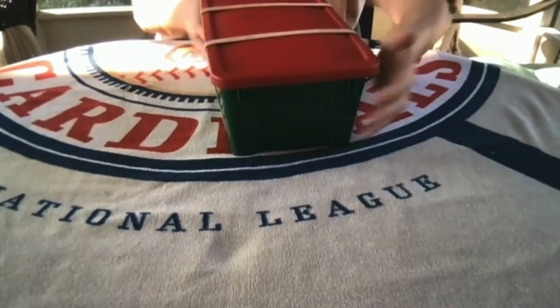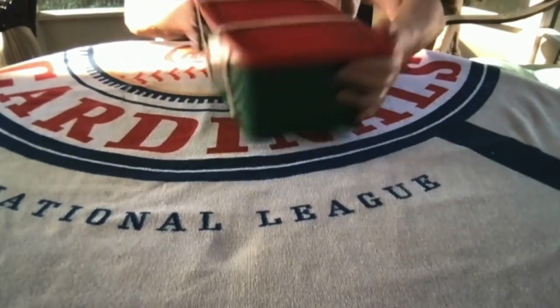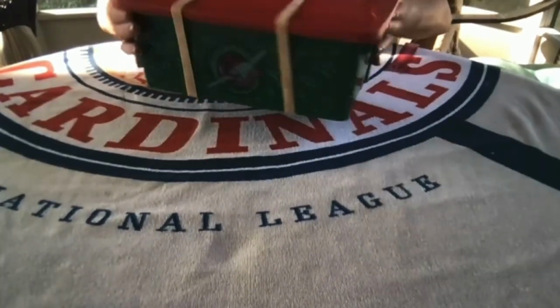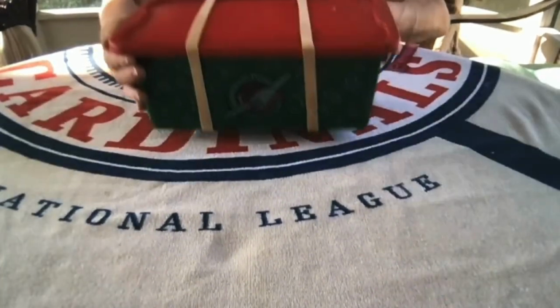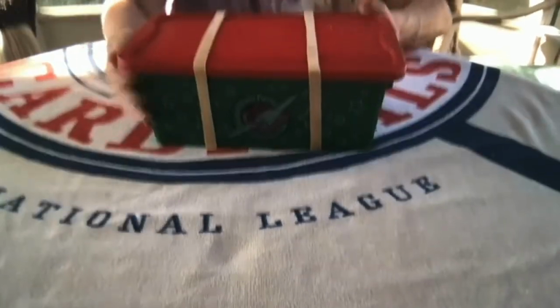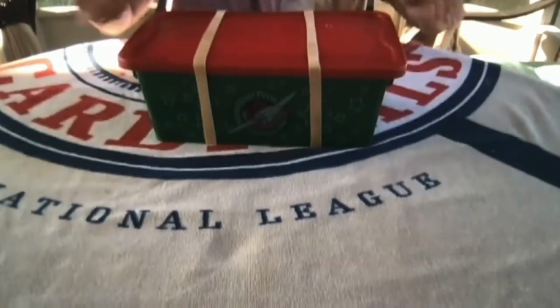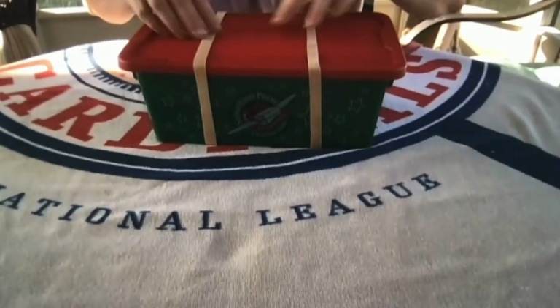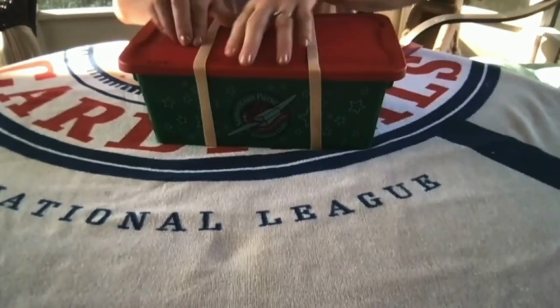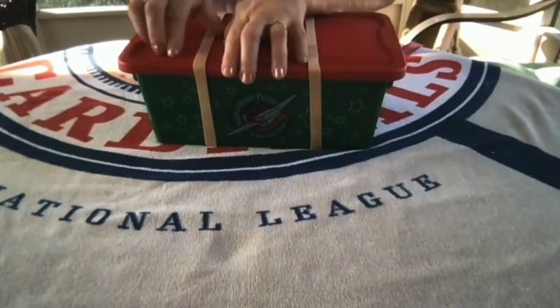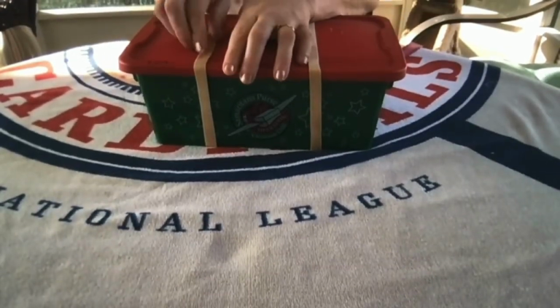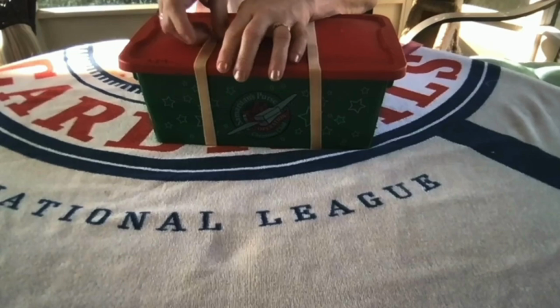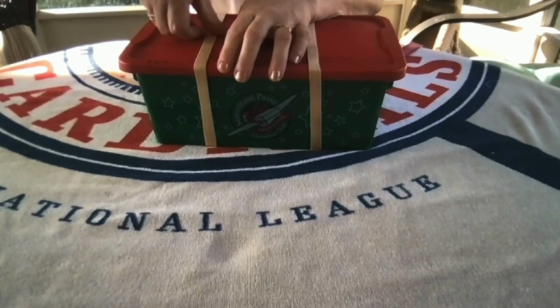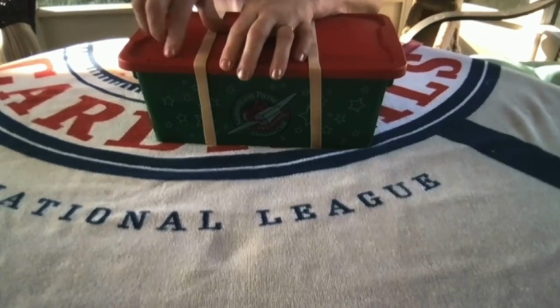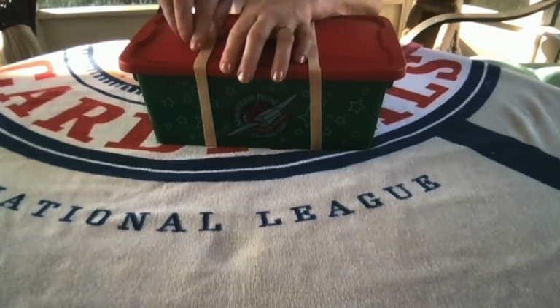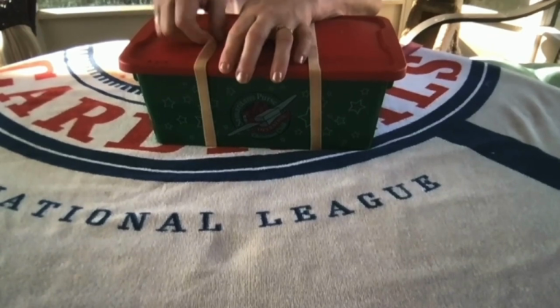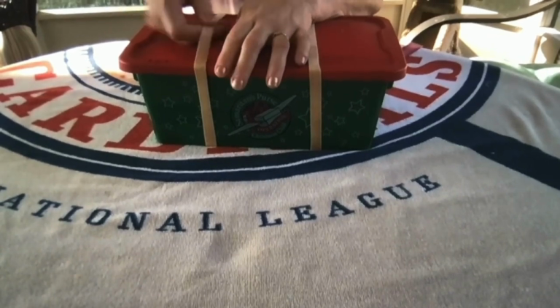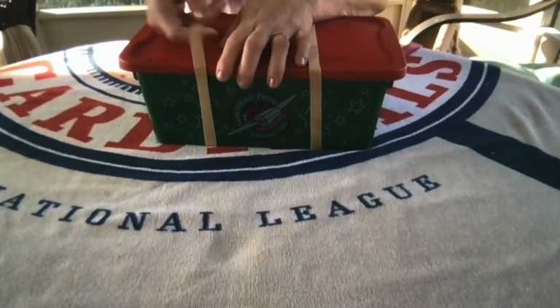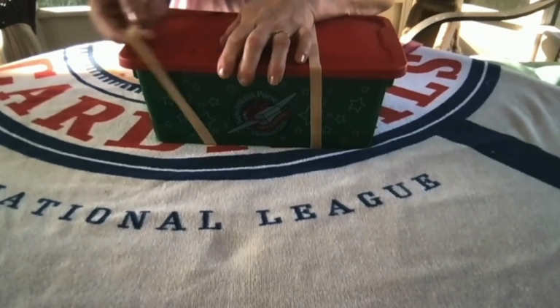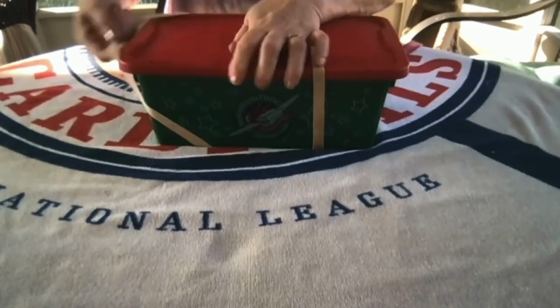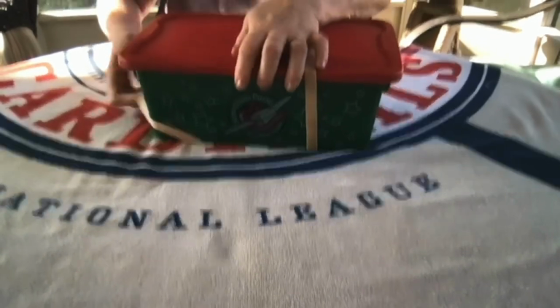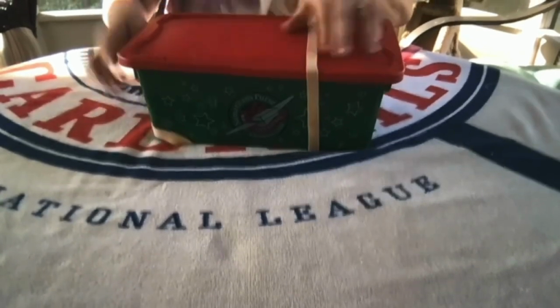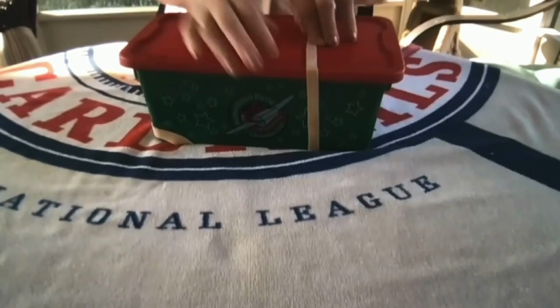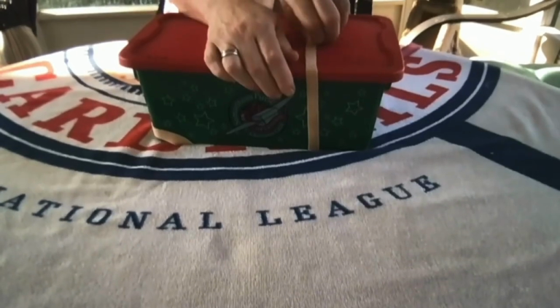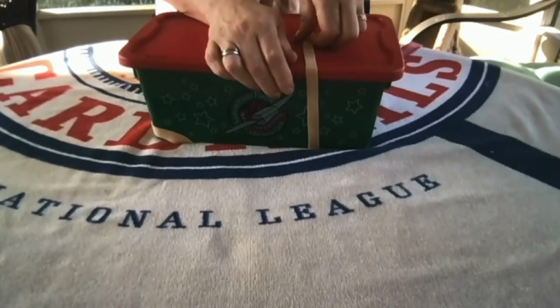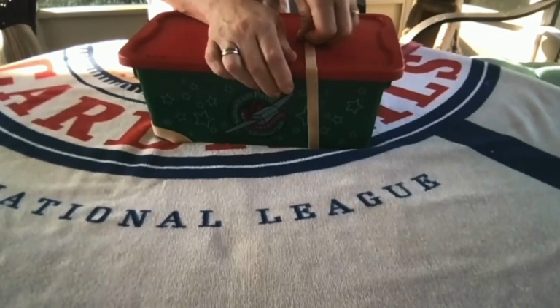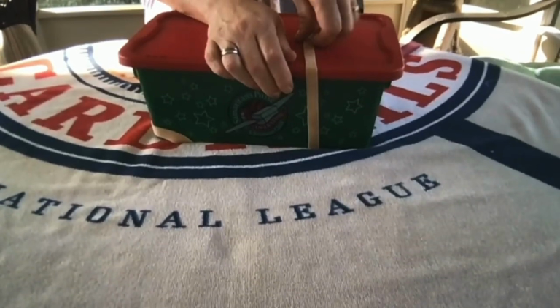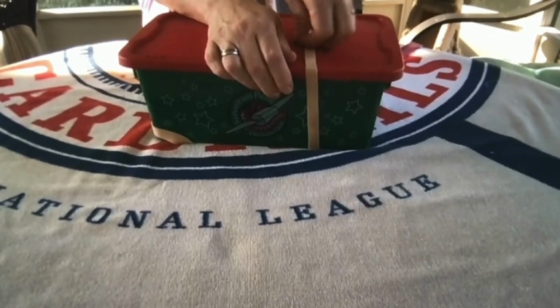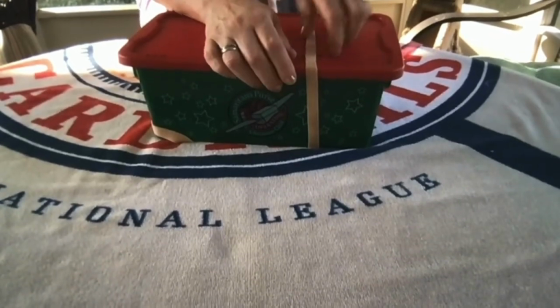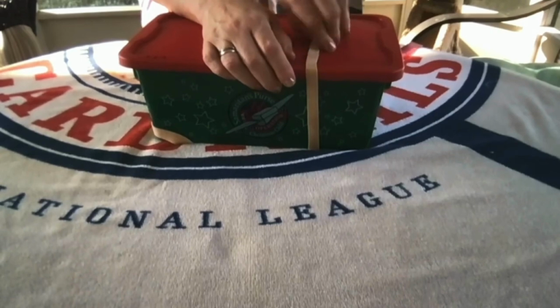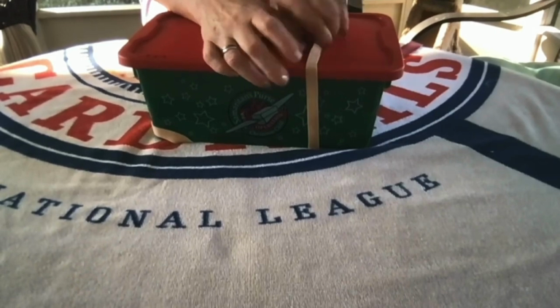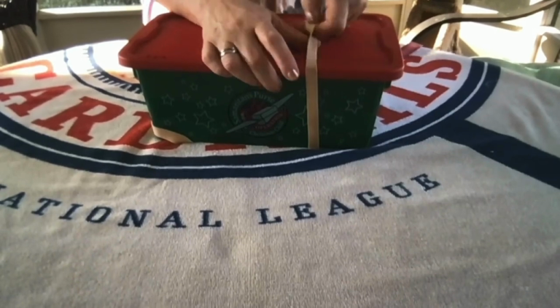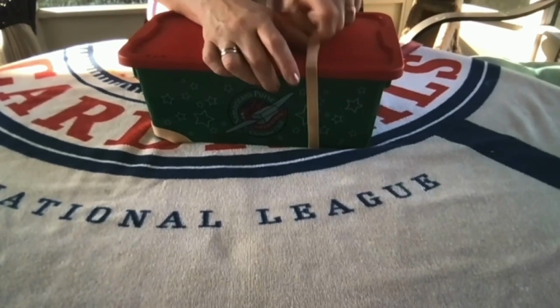I packed it in this plastic Operation Christmas Child shoe box. Let me show you what I packed.